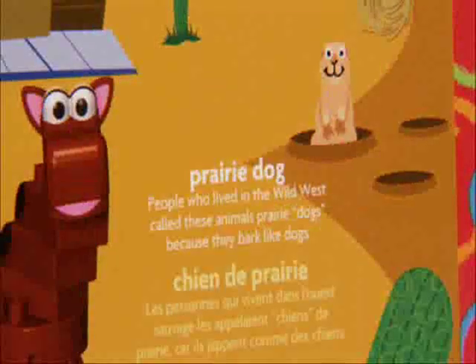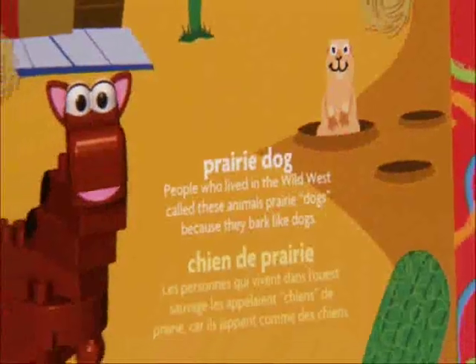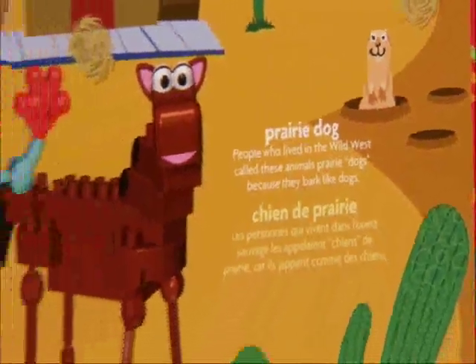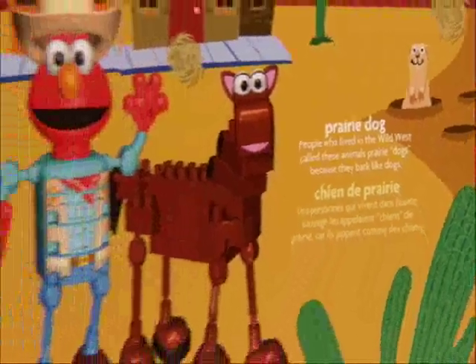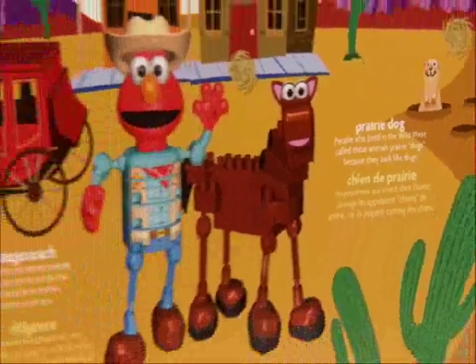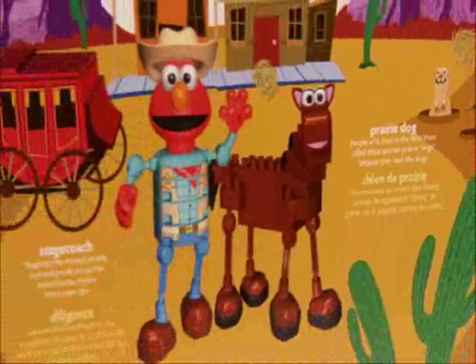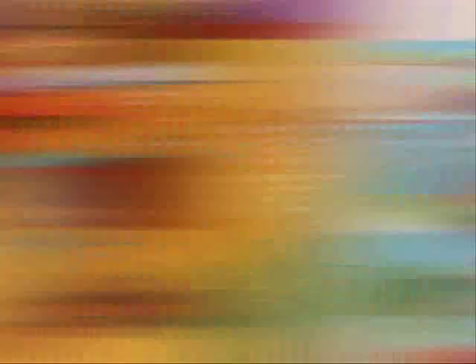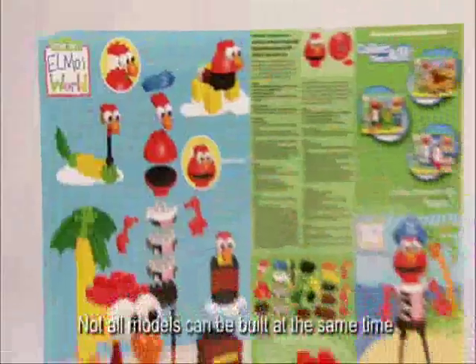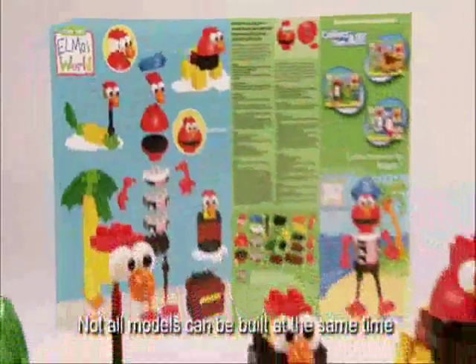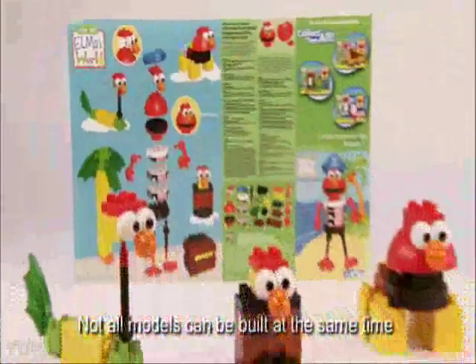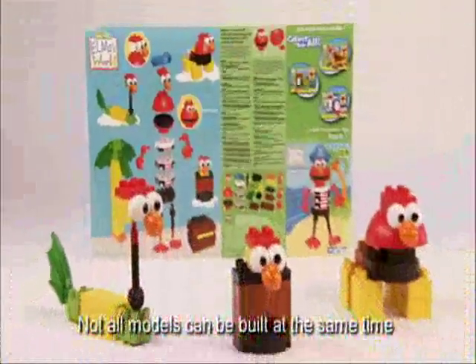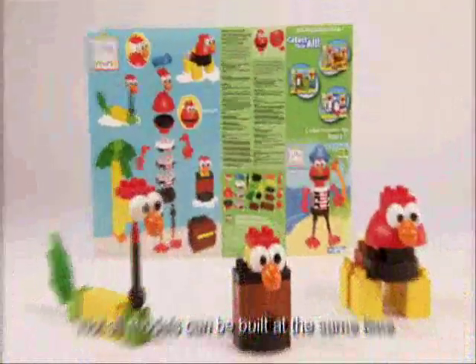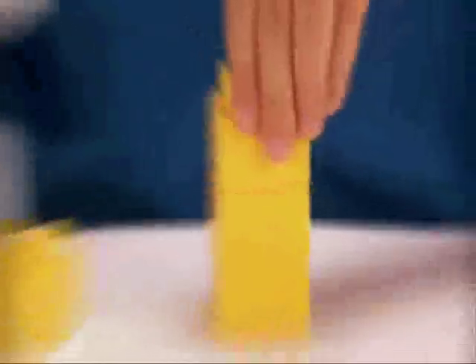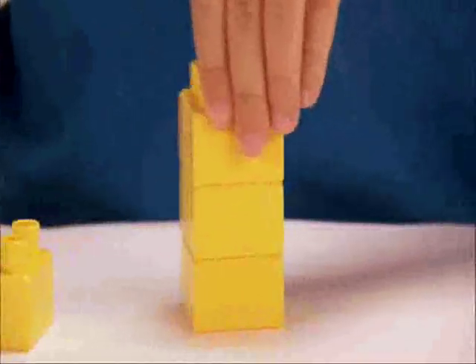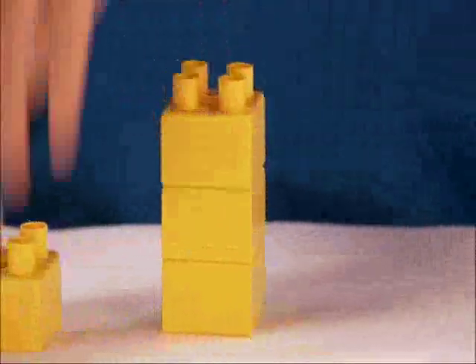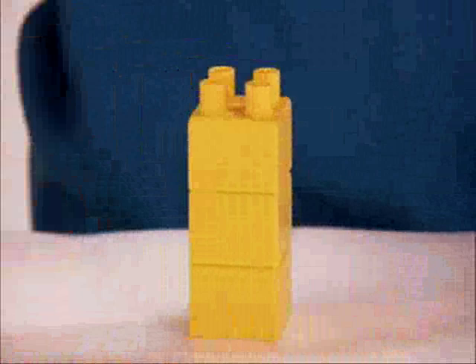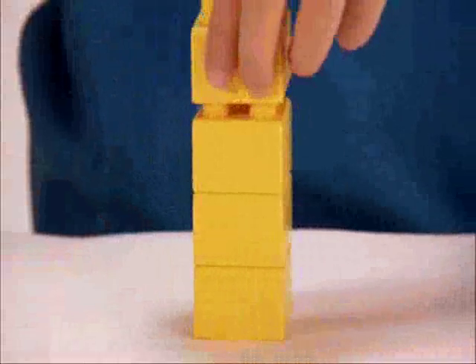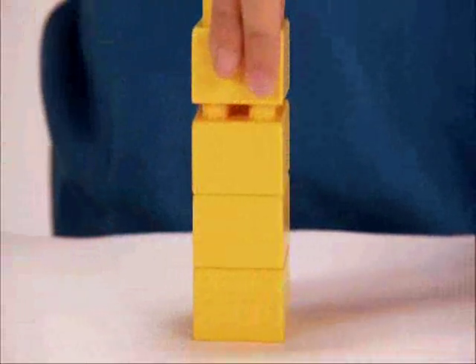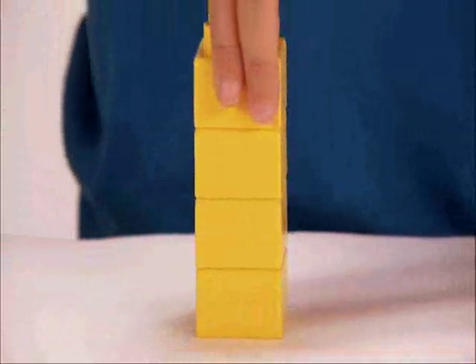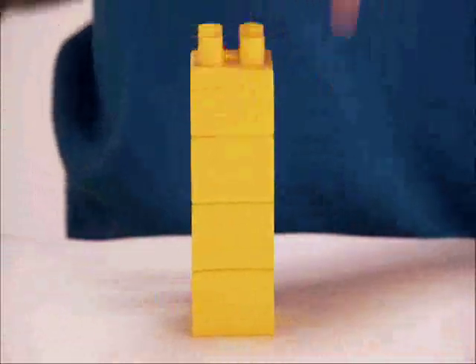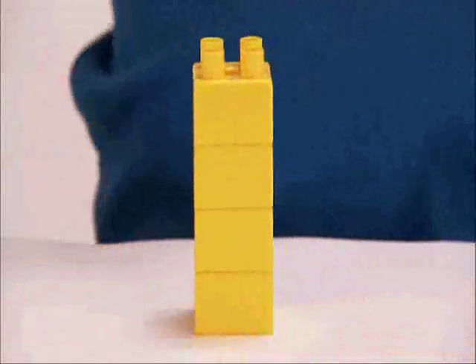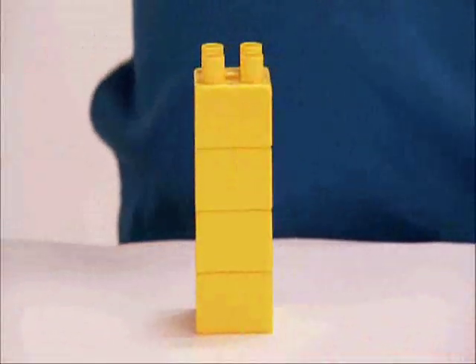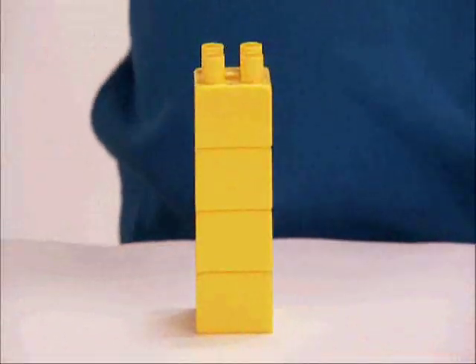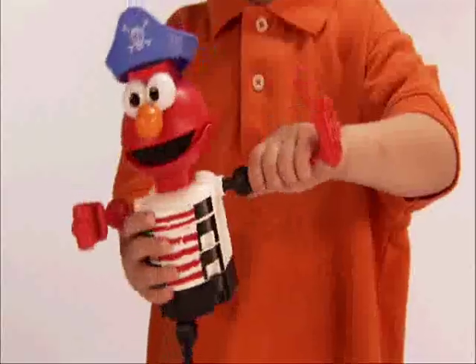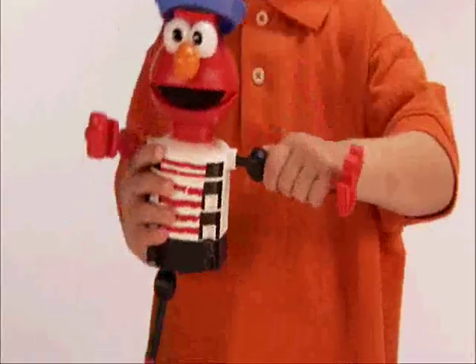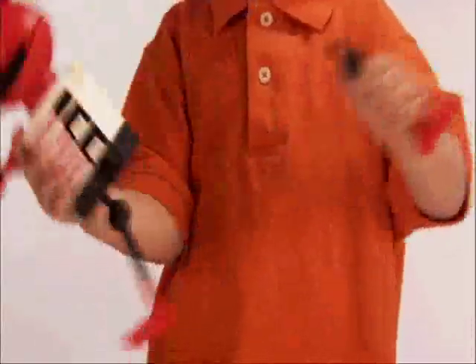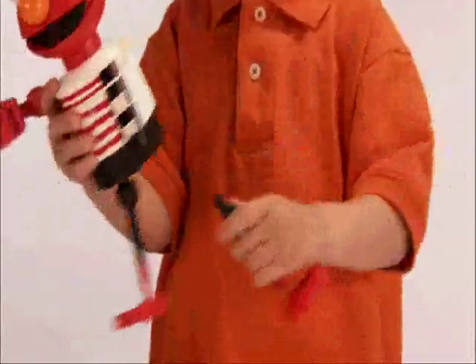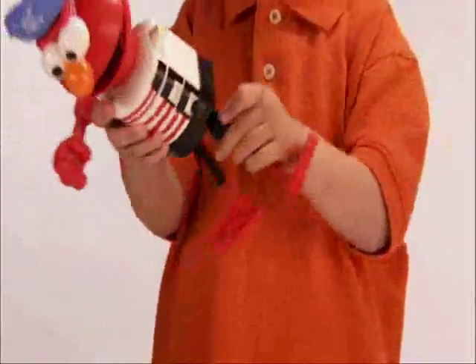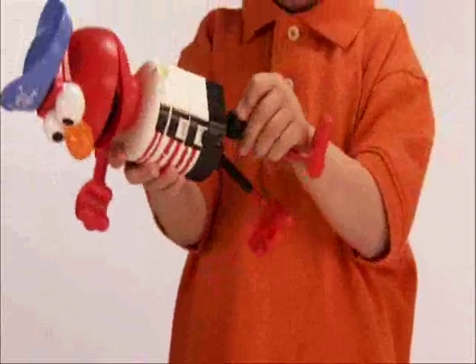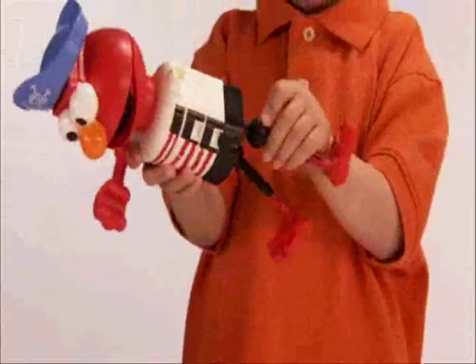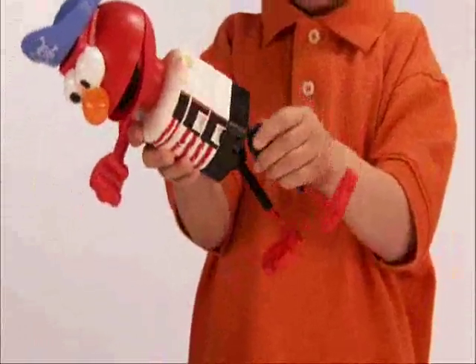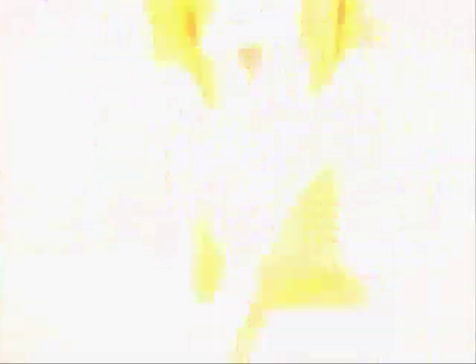Each set includes a play and learn activity sheet and easy to follow building ideas. In addition, building with Kid Connect supports the development of hand-eye coordination as well as critical thinking and problem solving skills.